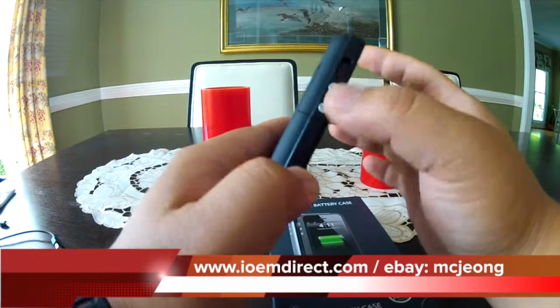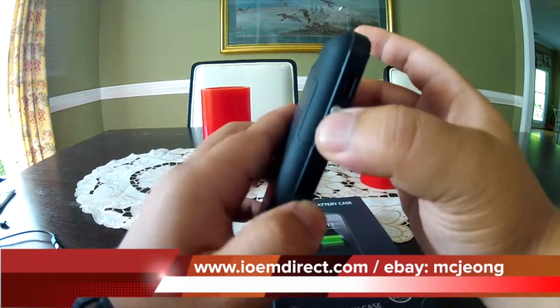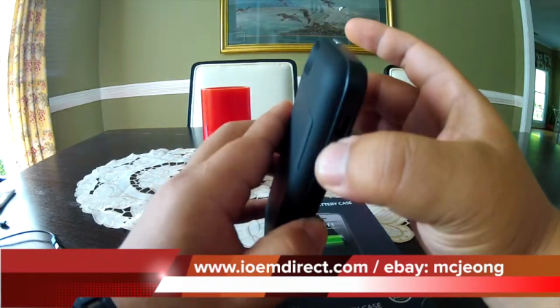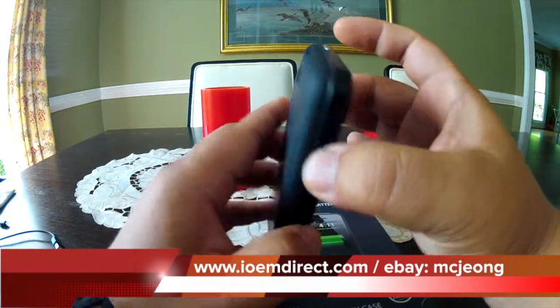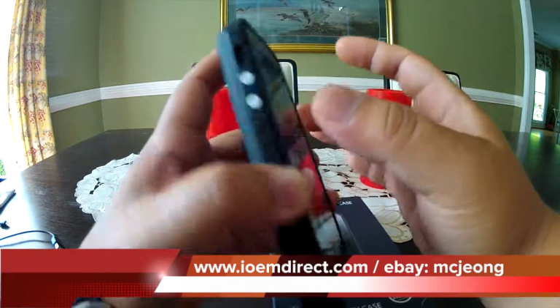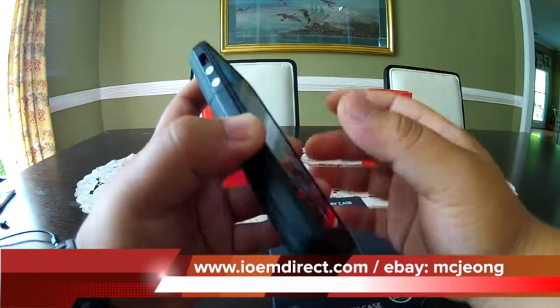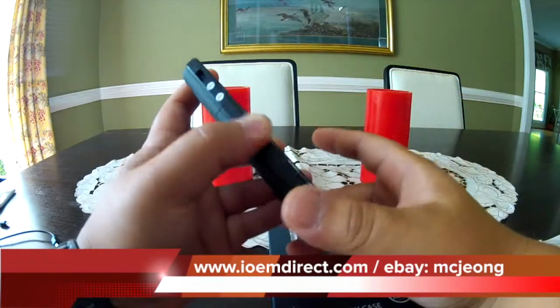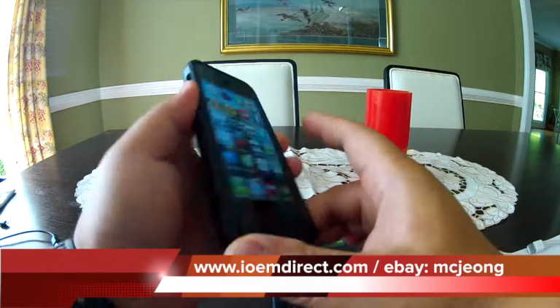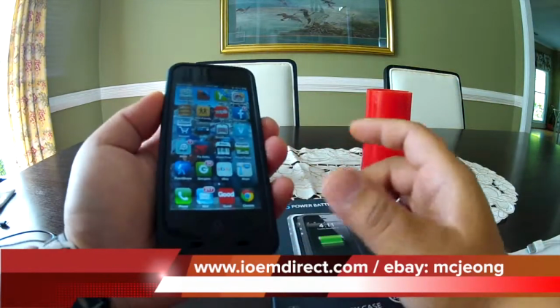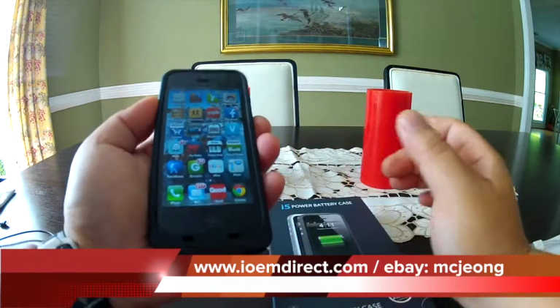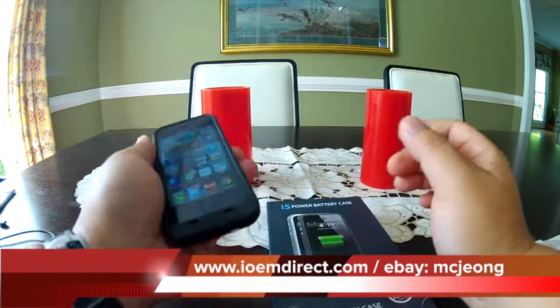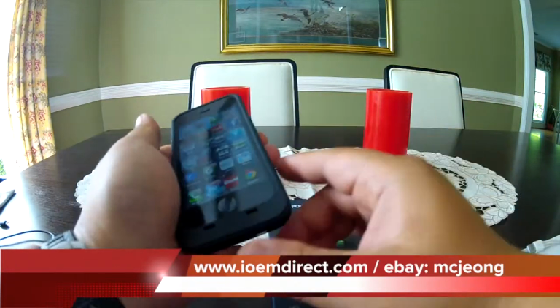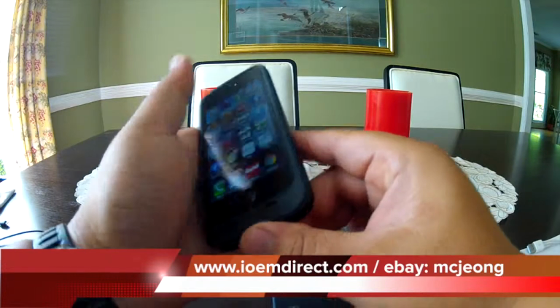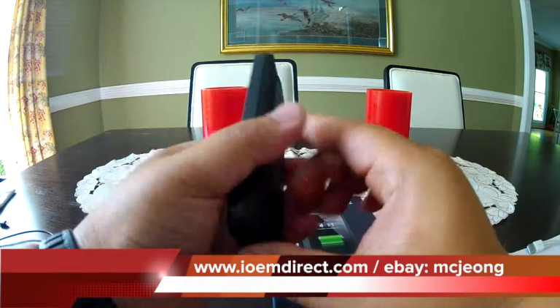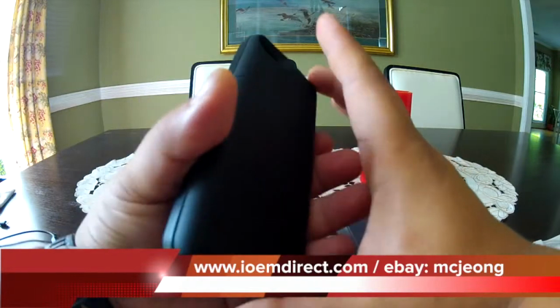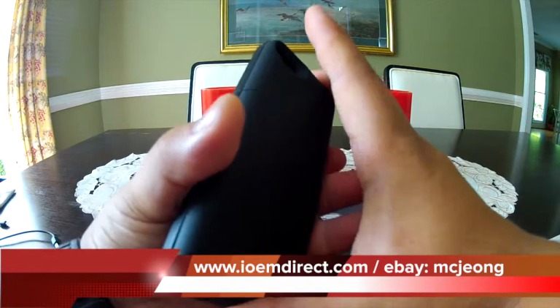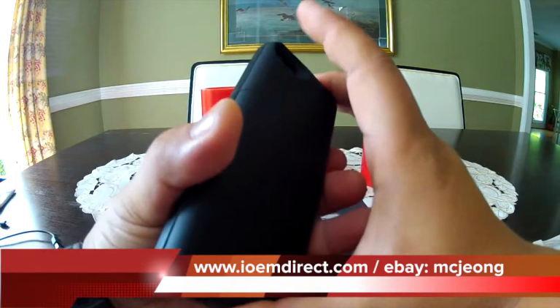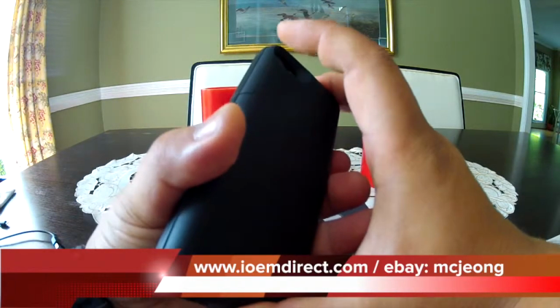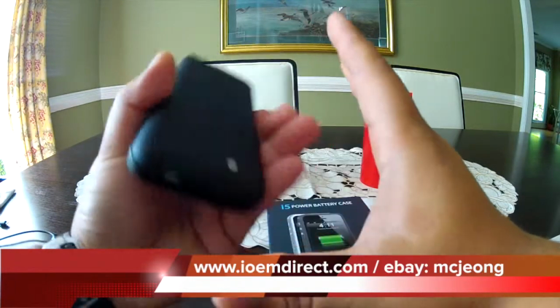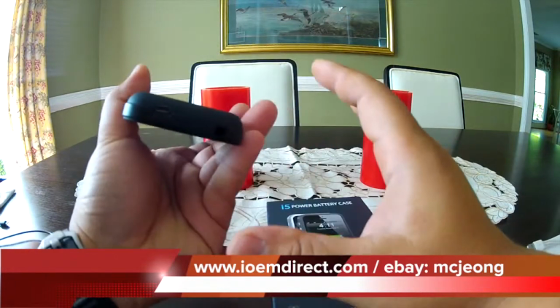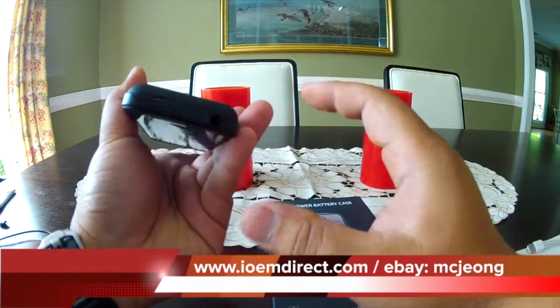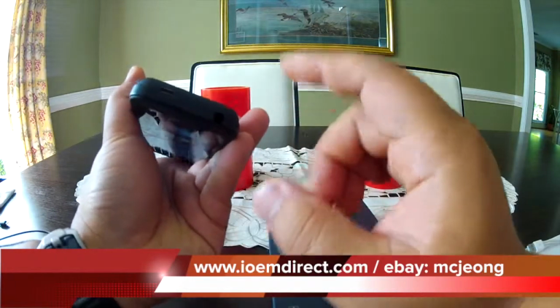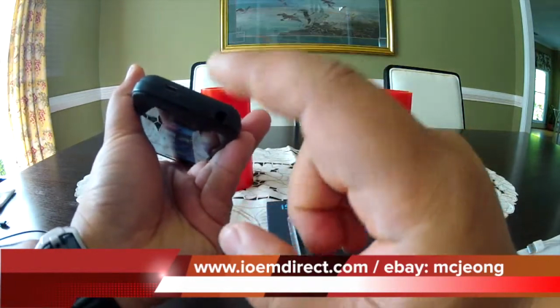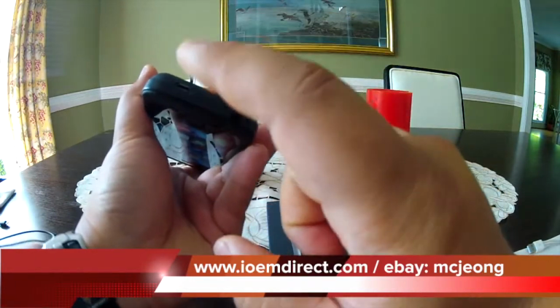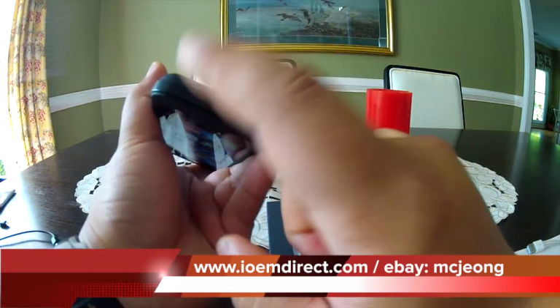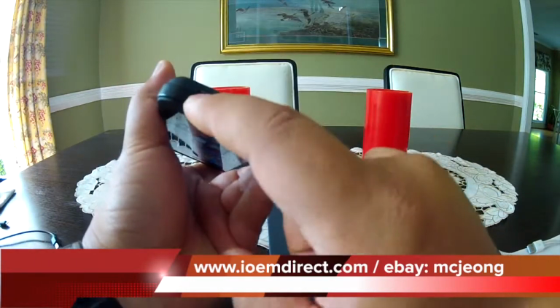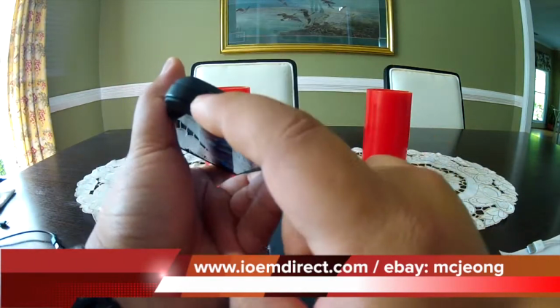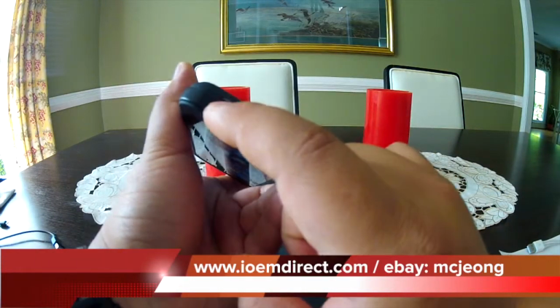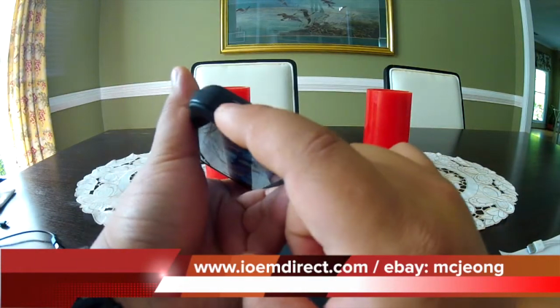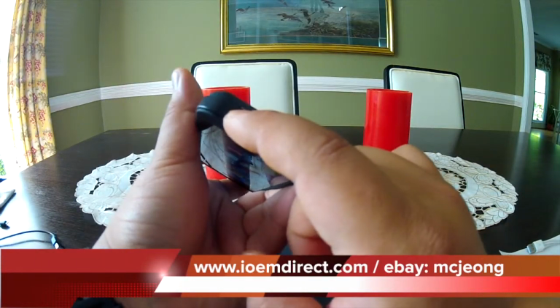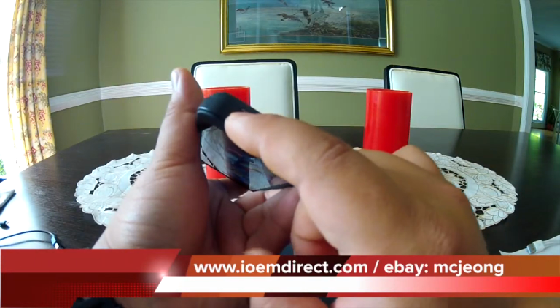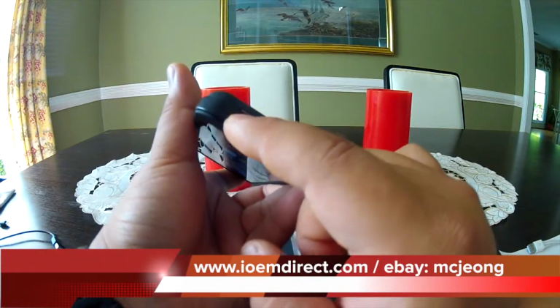The buttons work nicely, everything has a very solid feel to it, and it charges via micro USB.